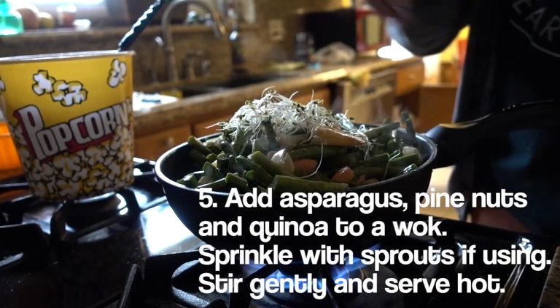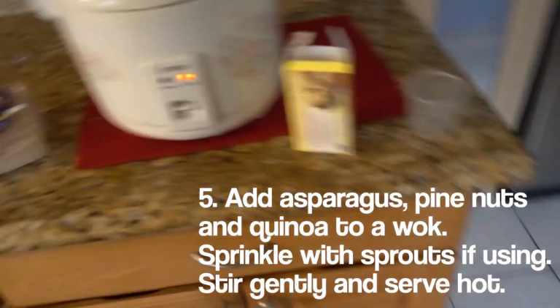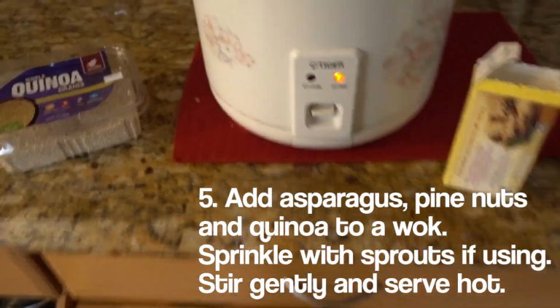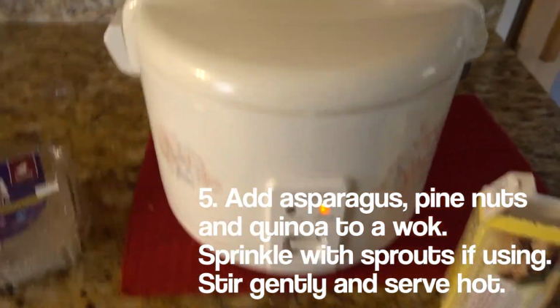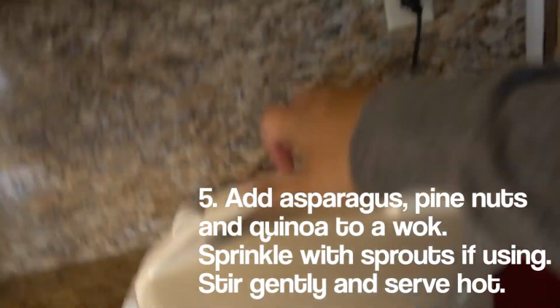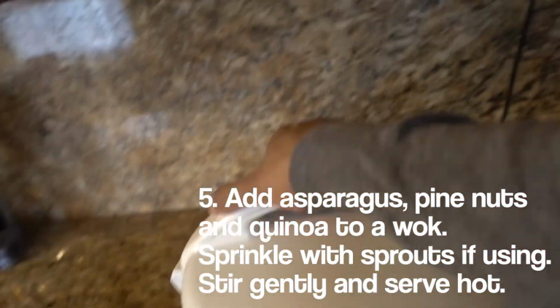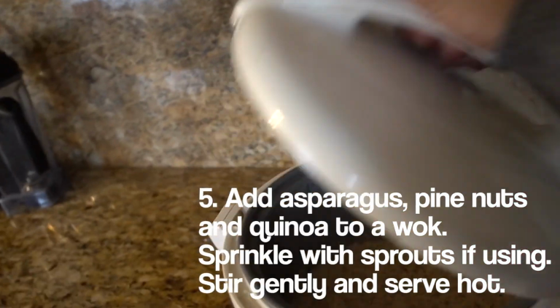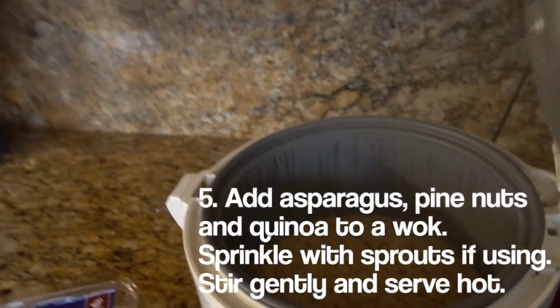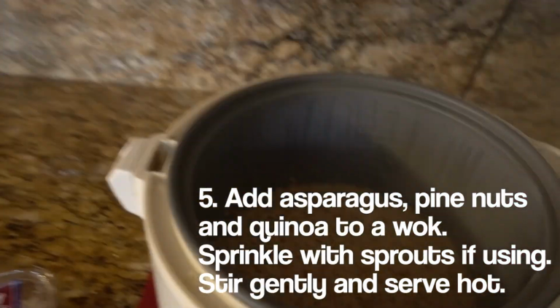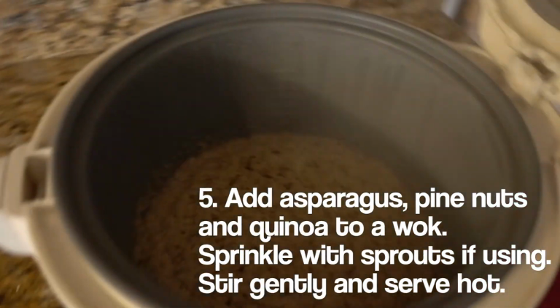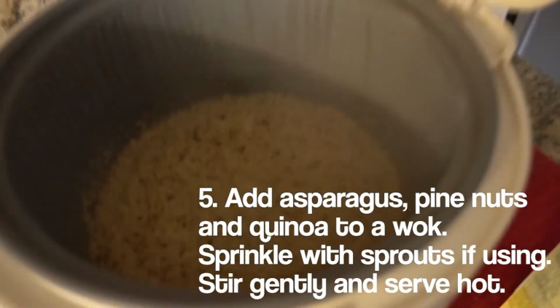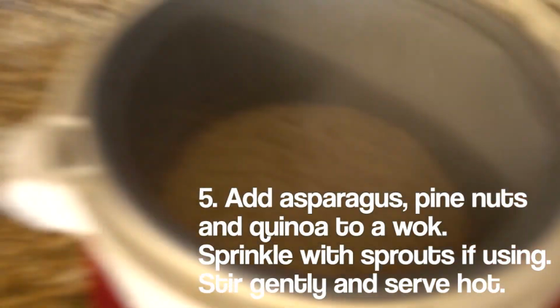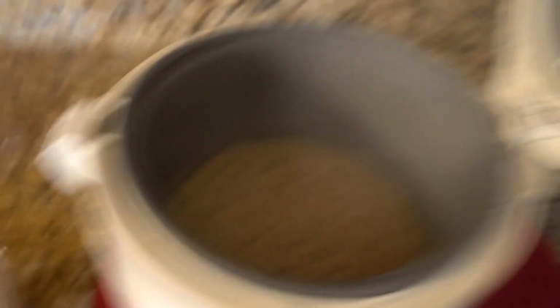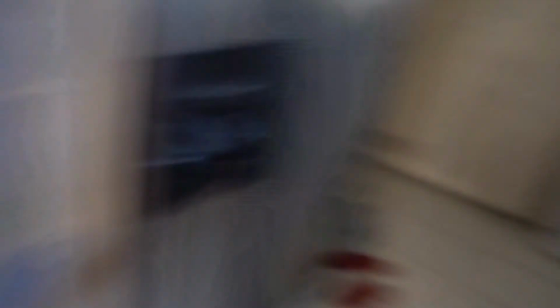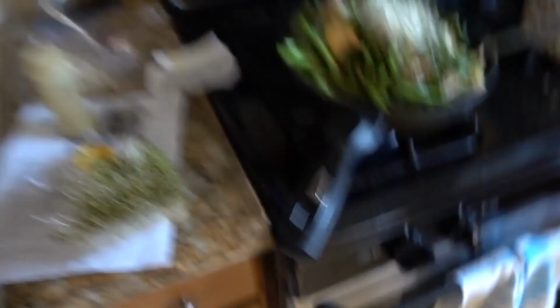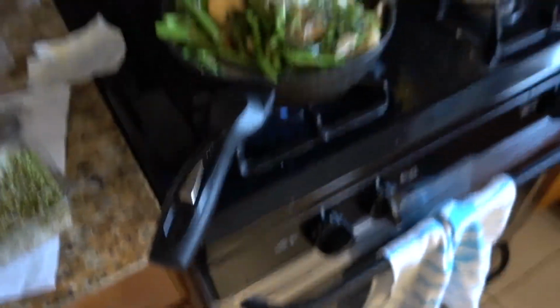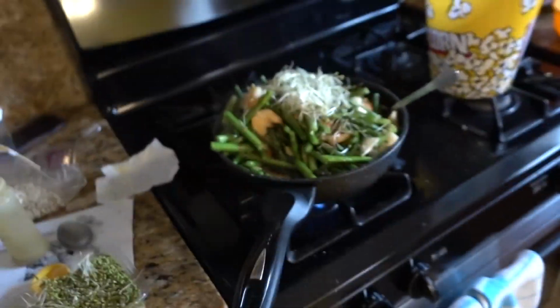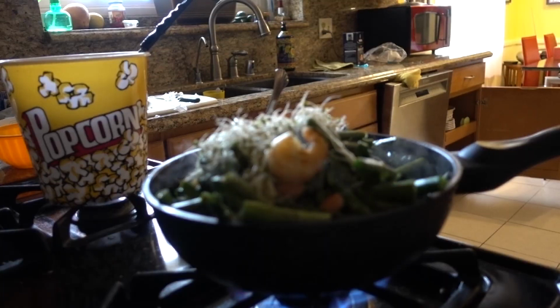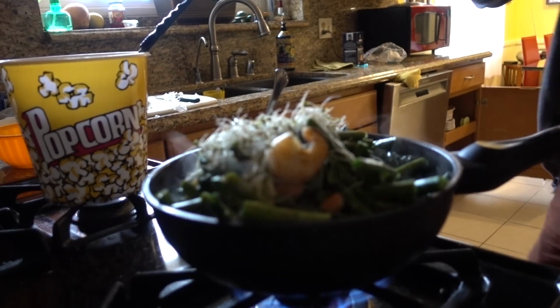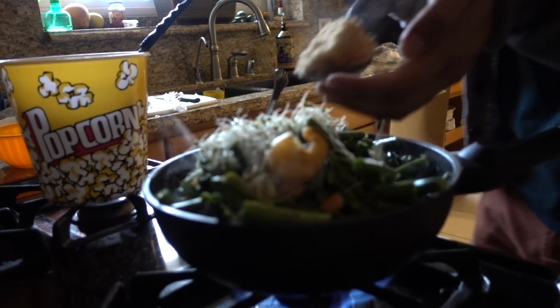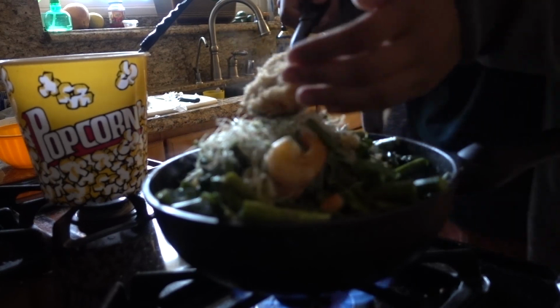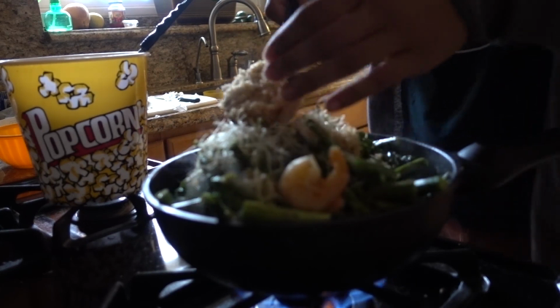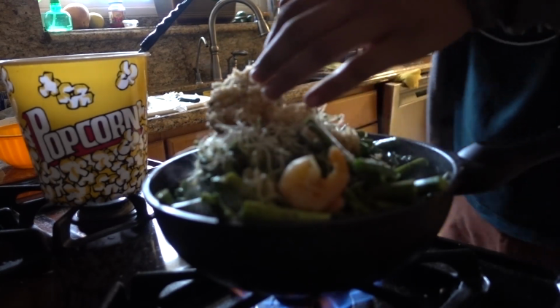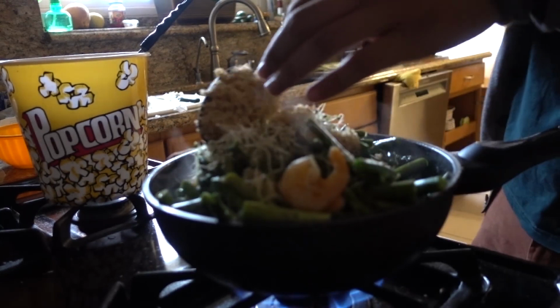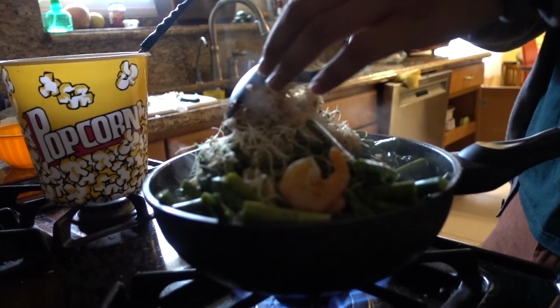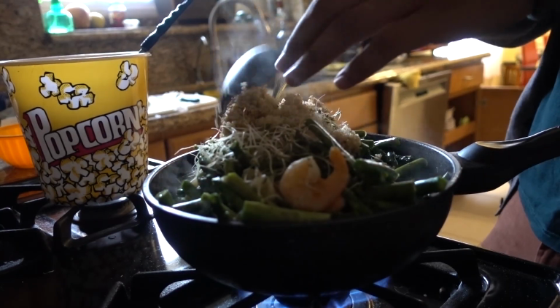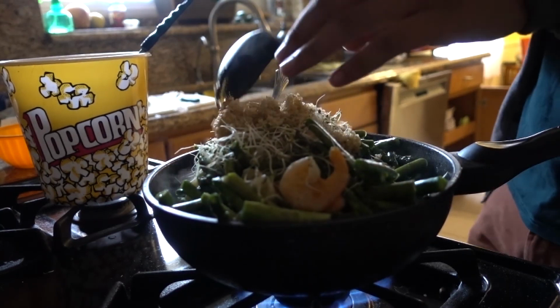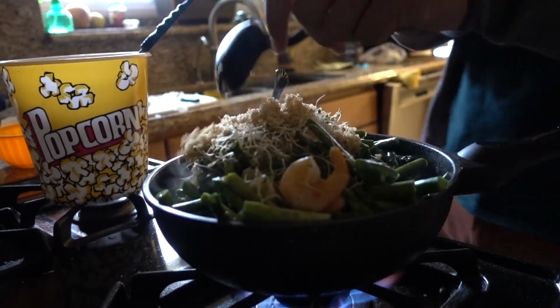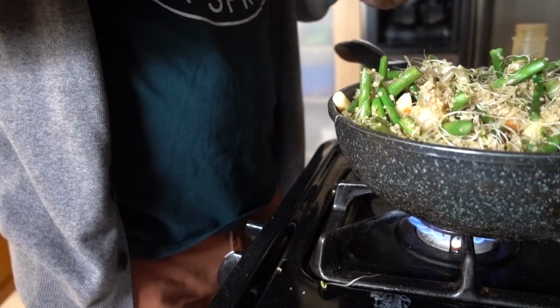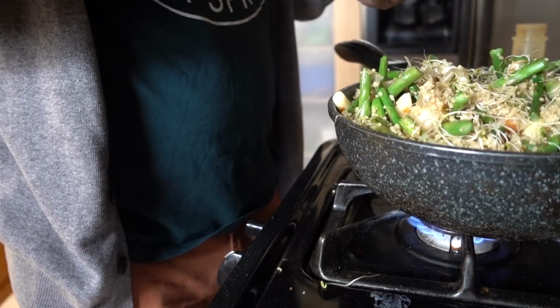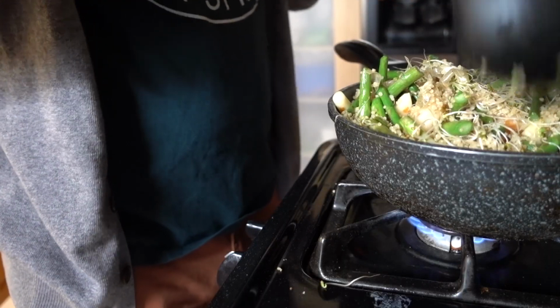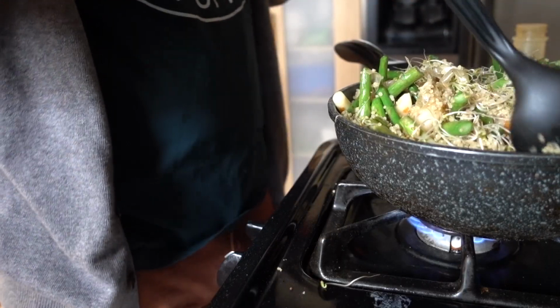Our quinoa from the very beginning is ready. We're gonna add the quinoa to the shrimp in the wok. Look at that — beautiful. We're adding some quinoa in. Want to taste it? Let's try this out.